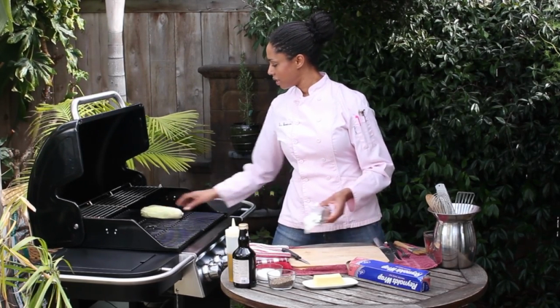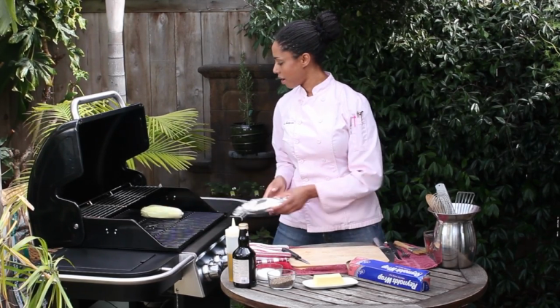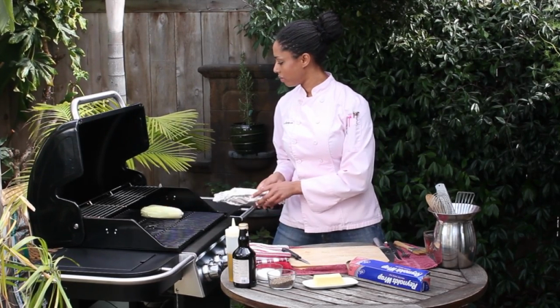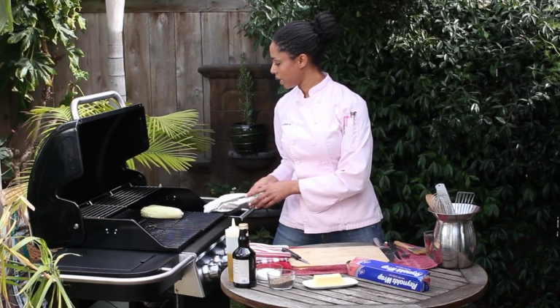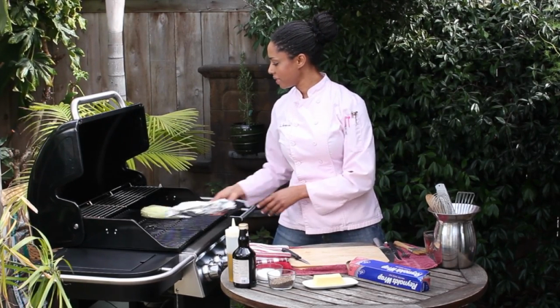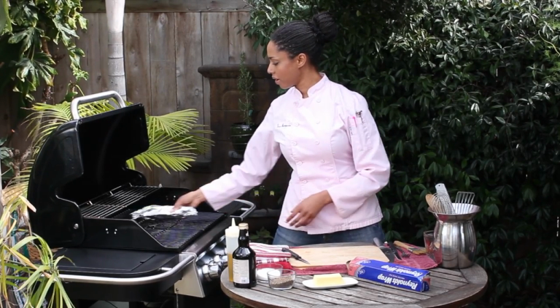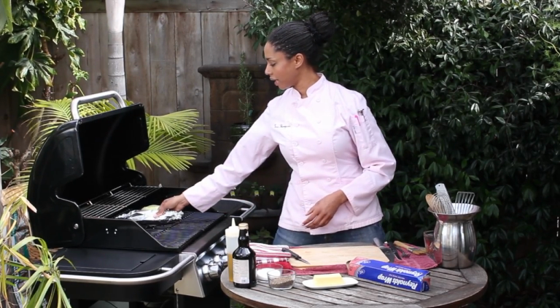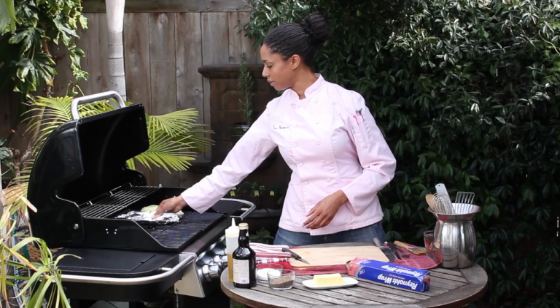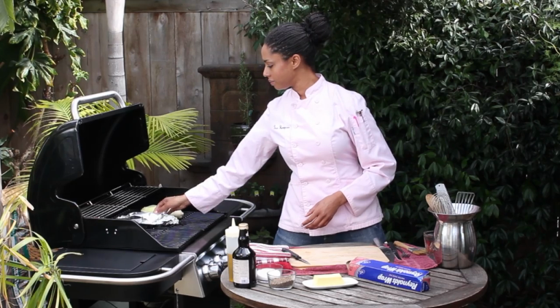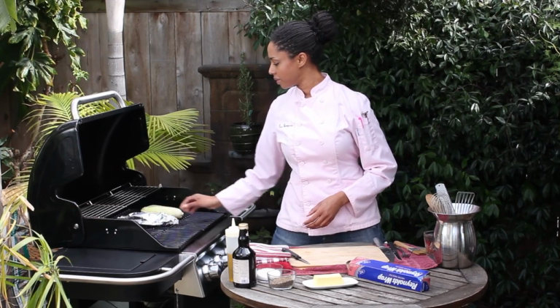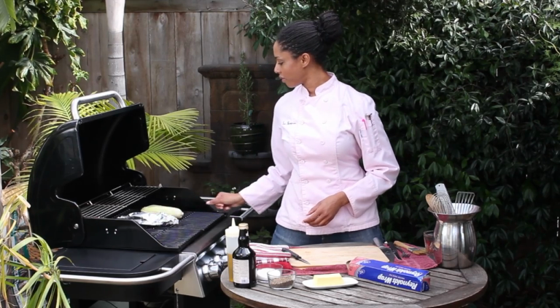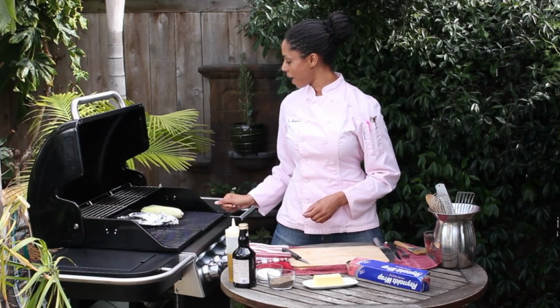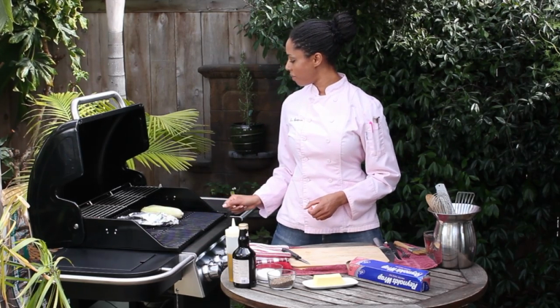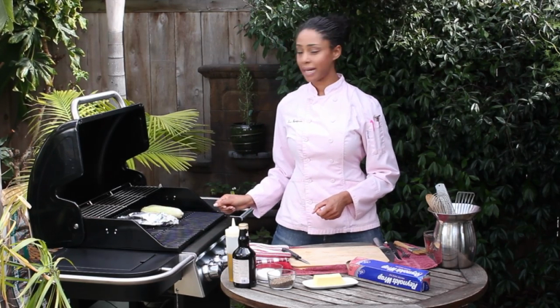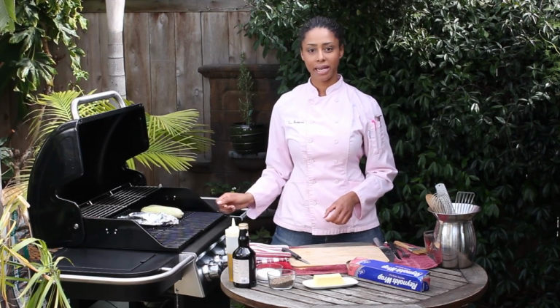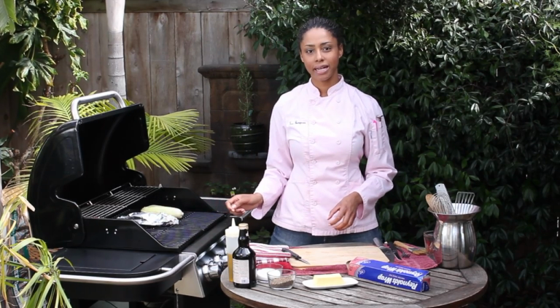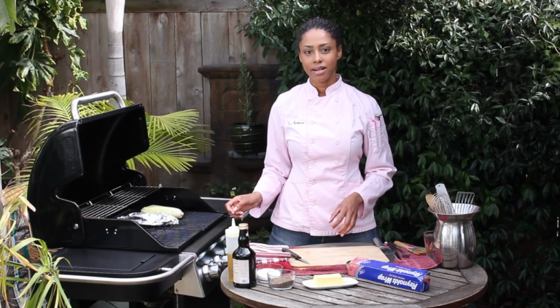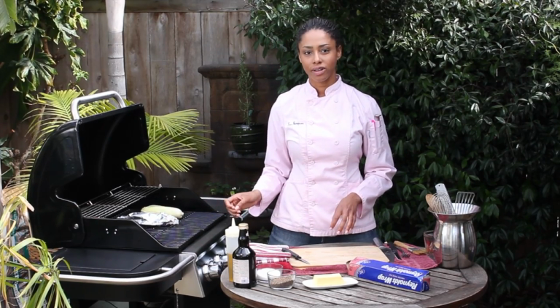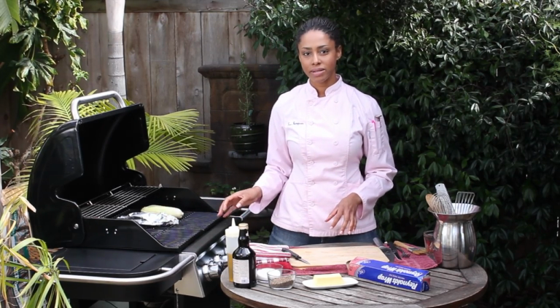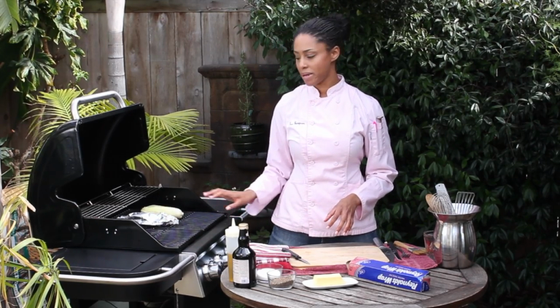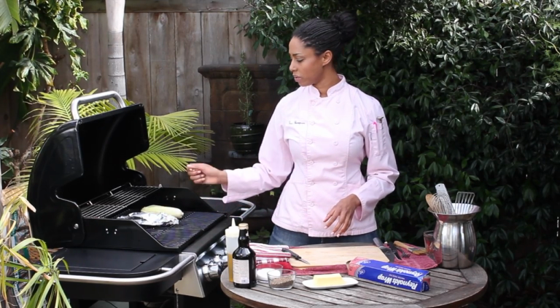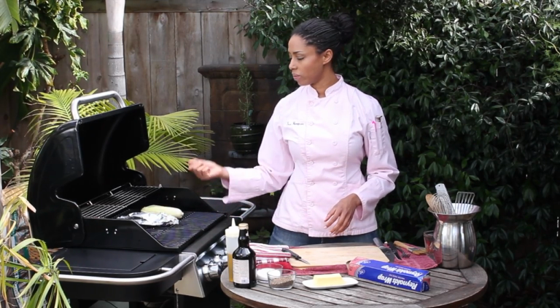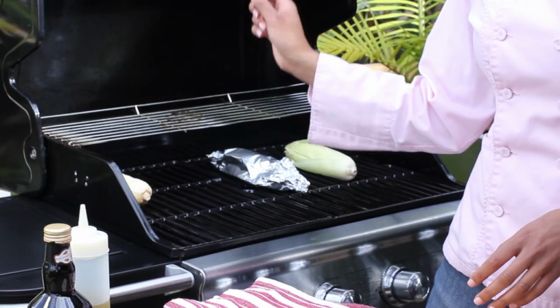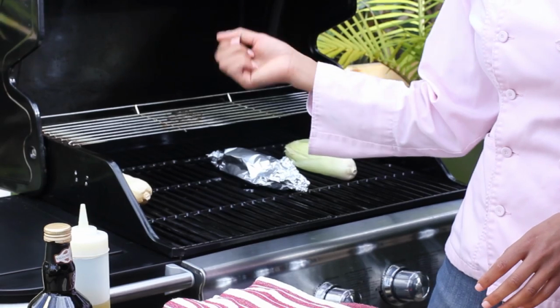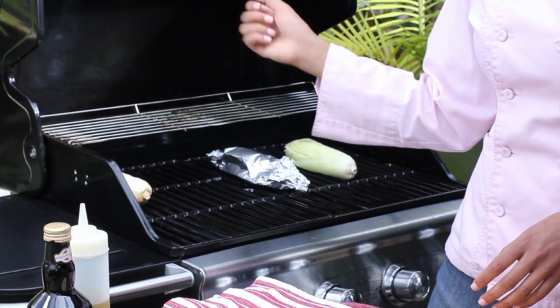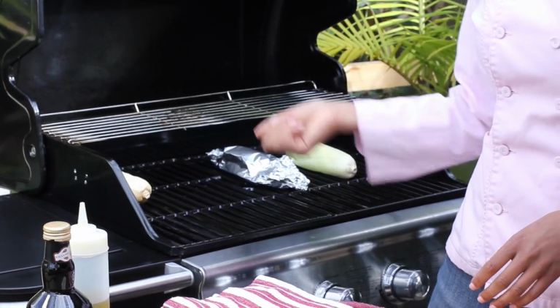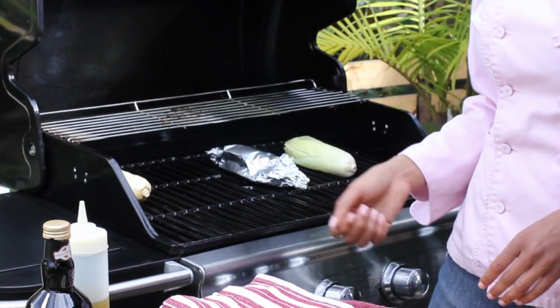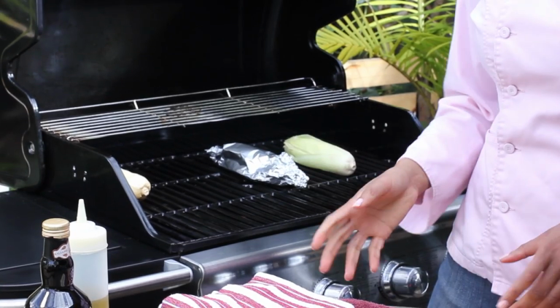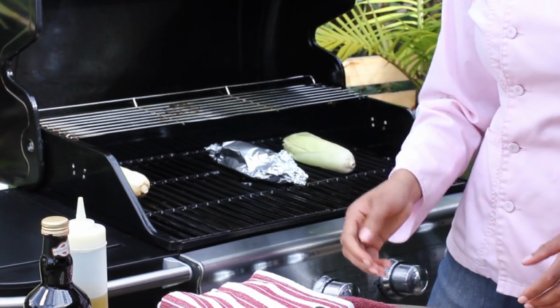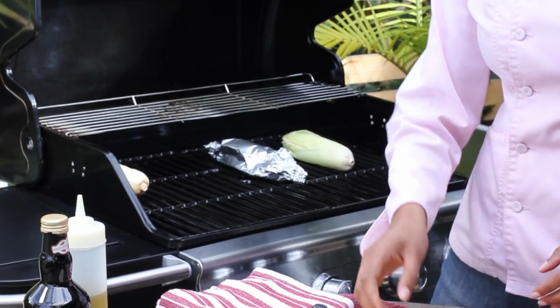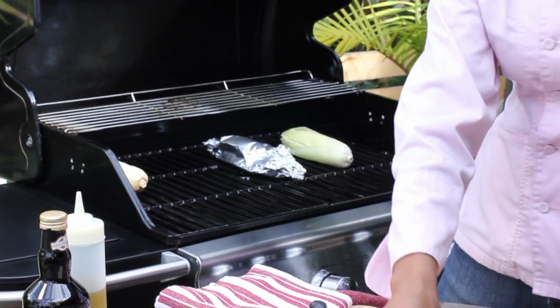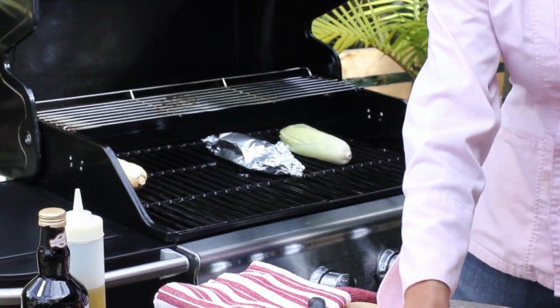Now we'll keep these on here at about medium heat for about 10 minutes, and you want to rotate them until the kernels get all nice and soft.